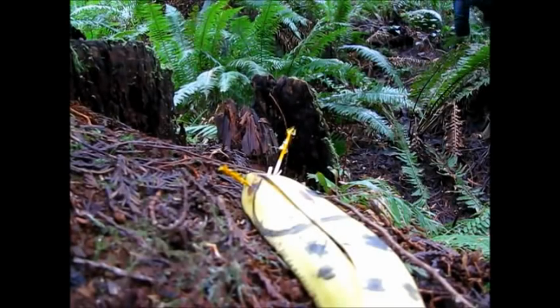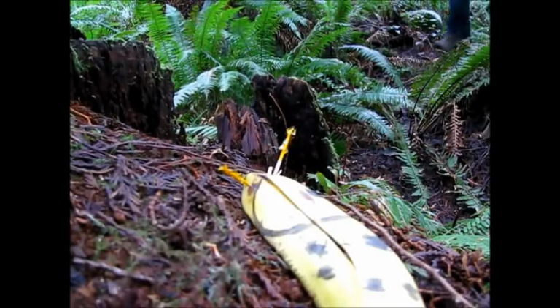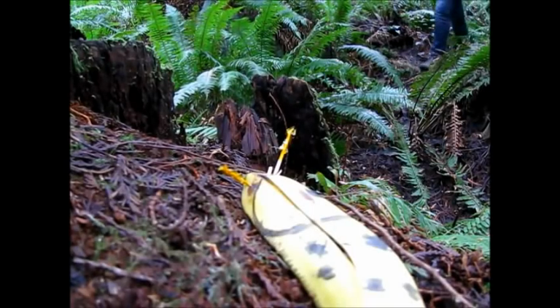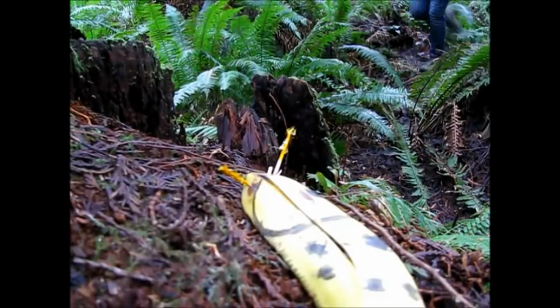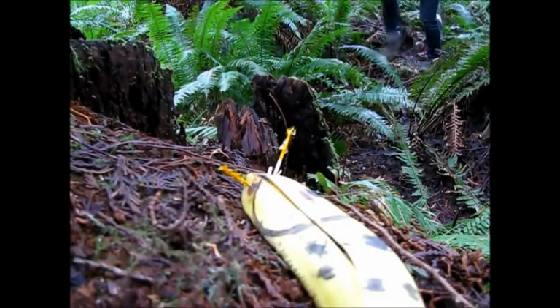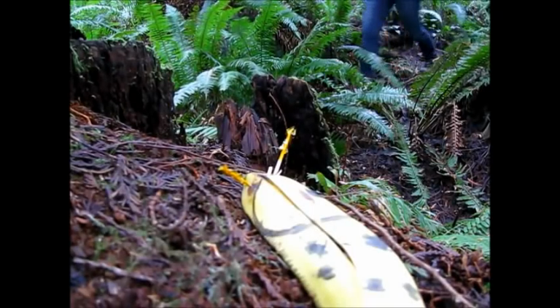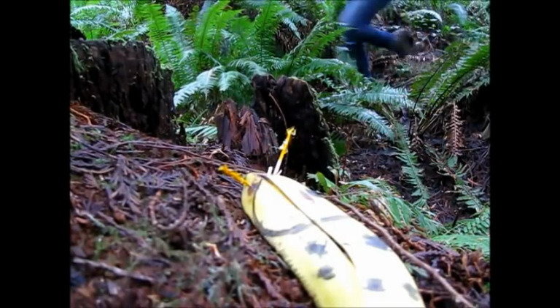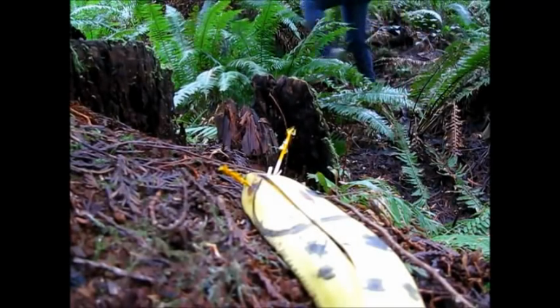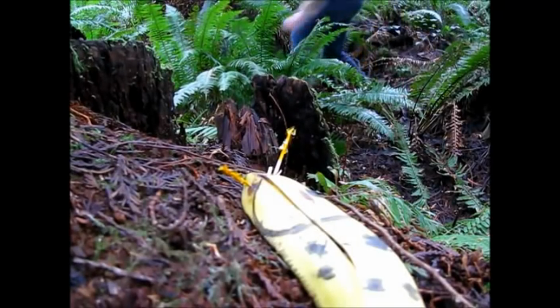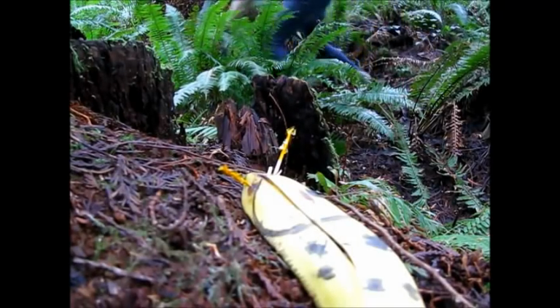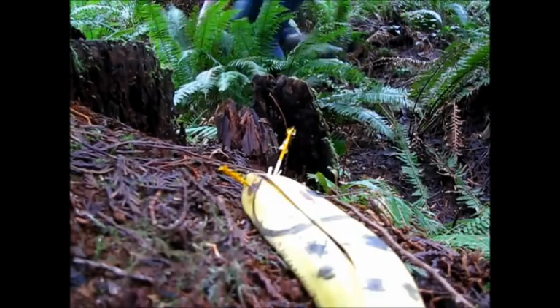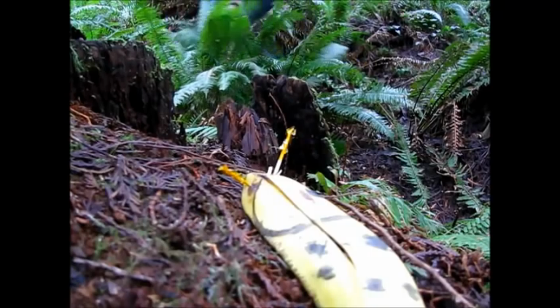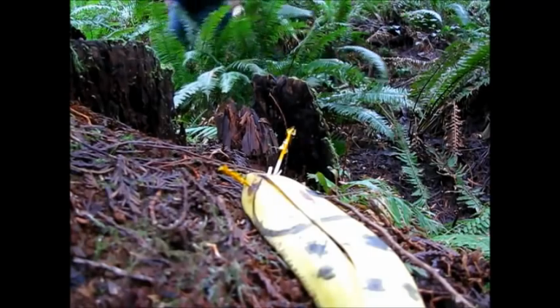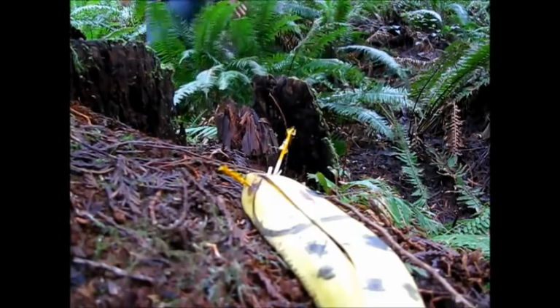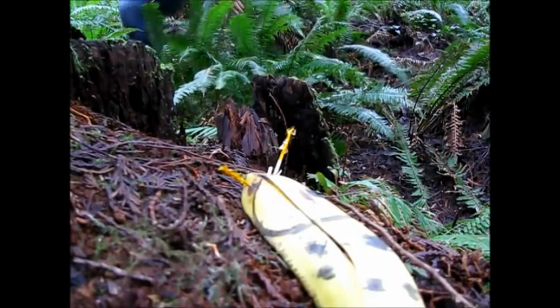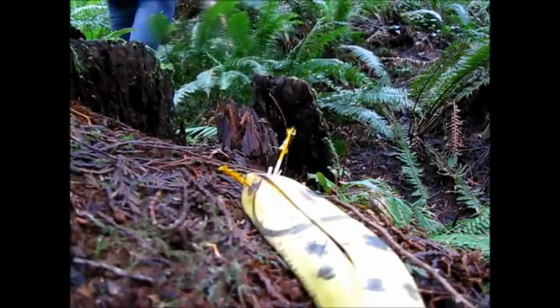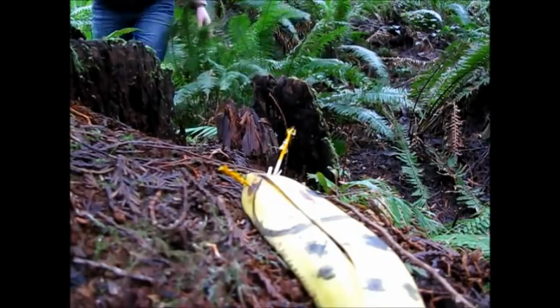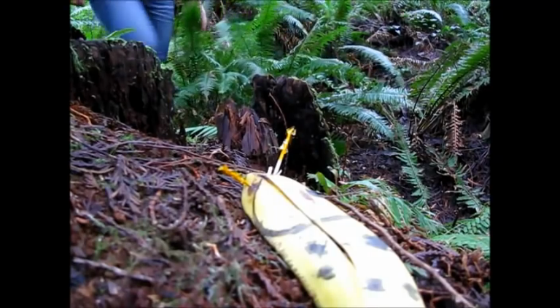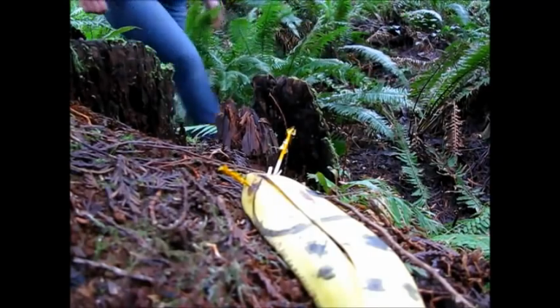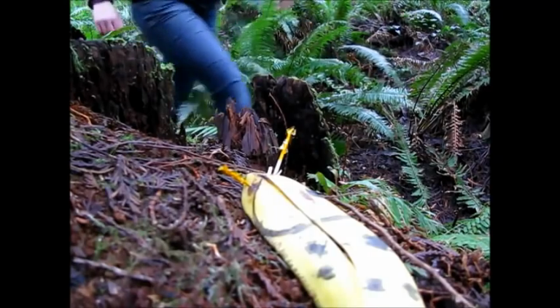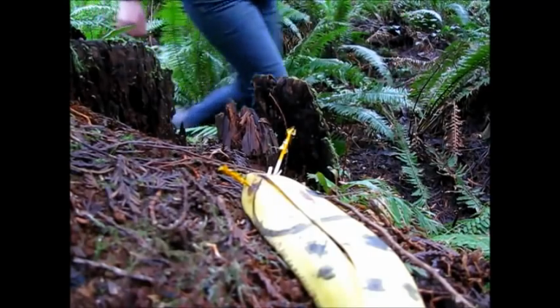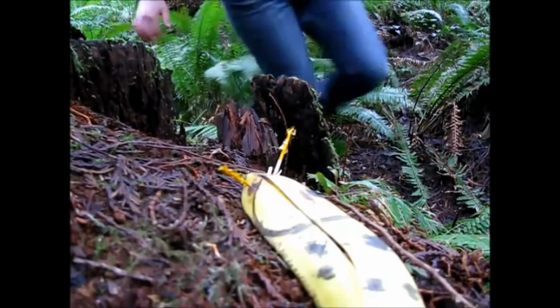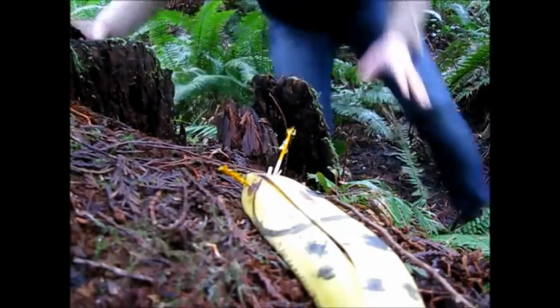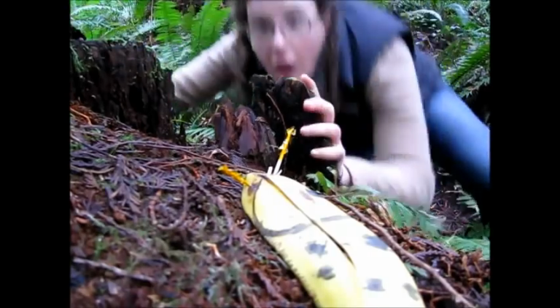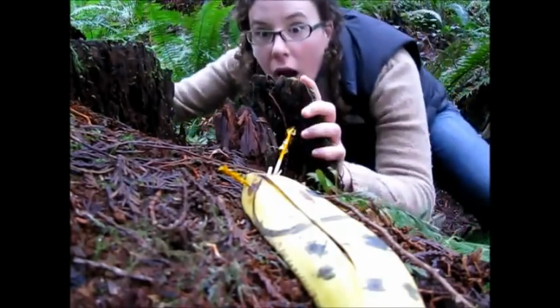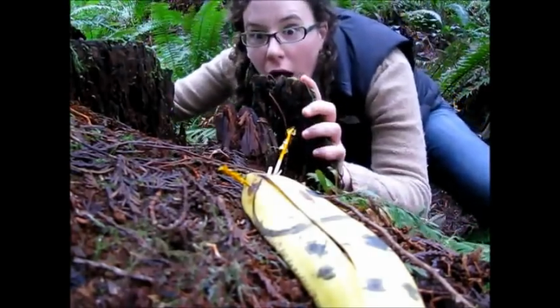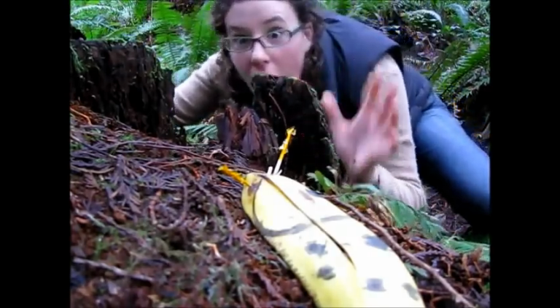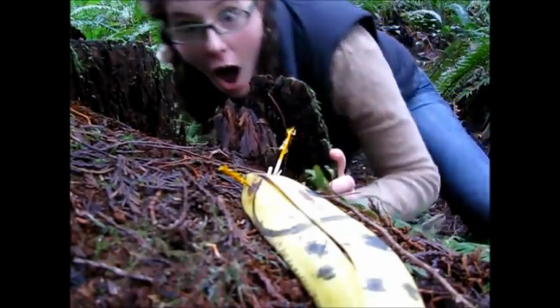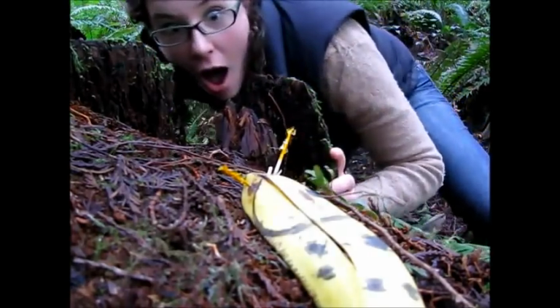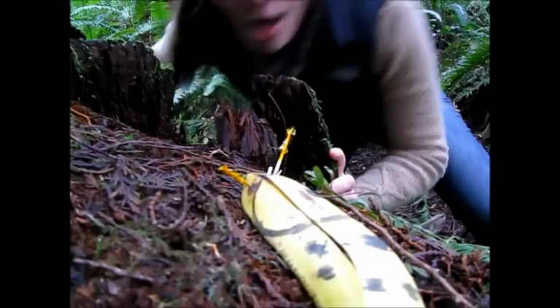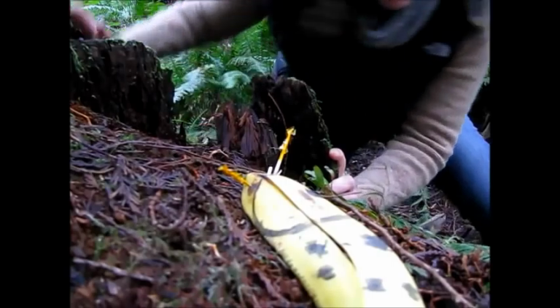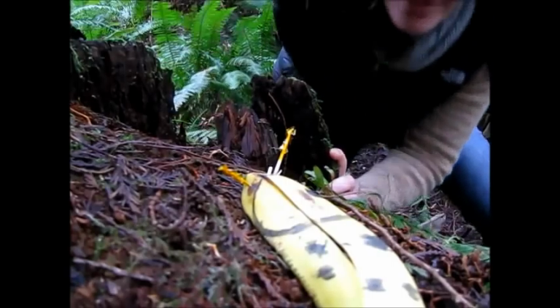The Magnificent Banana Slug! As you travel the trails of Islandwood, you may come across one of these fascinating creatures. So exciting!